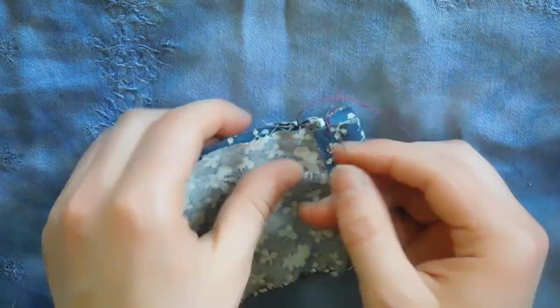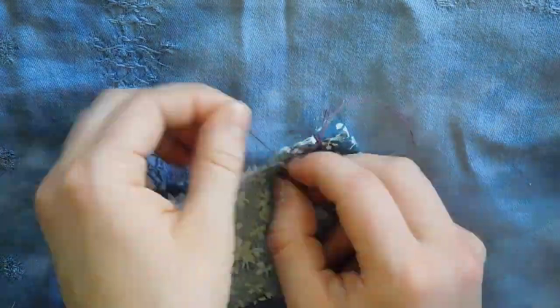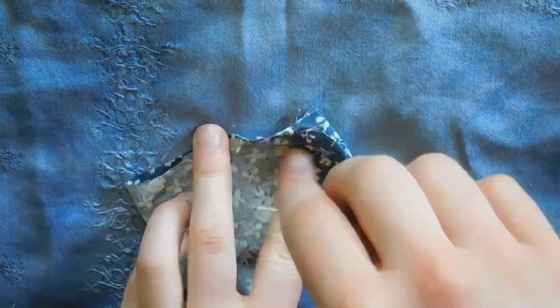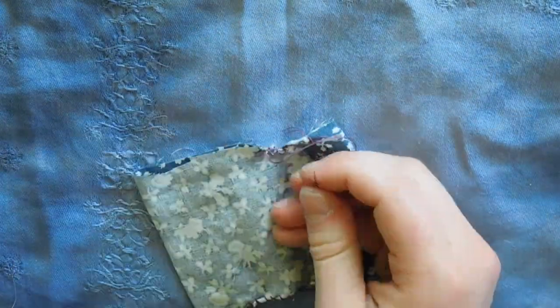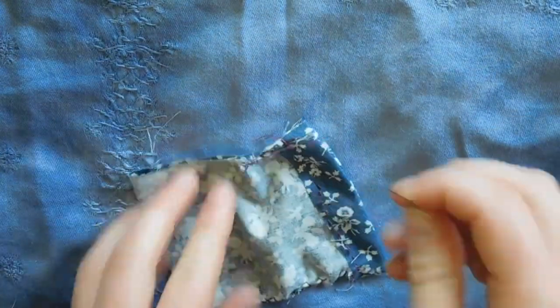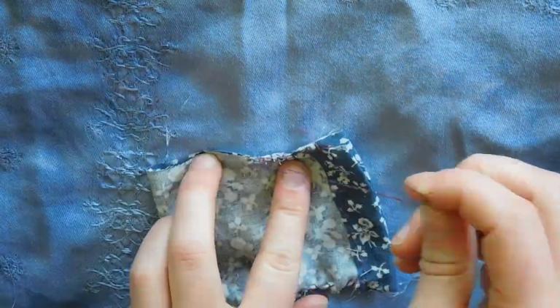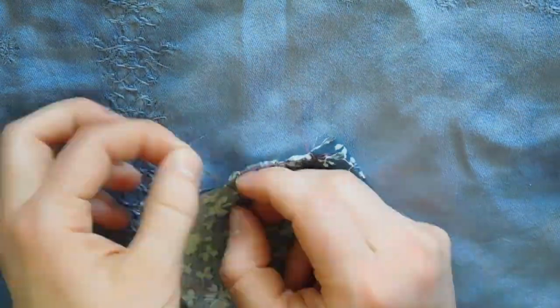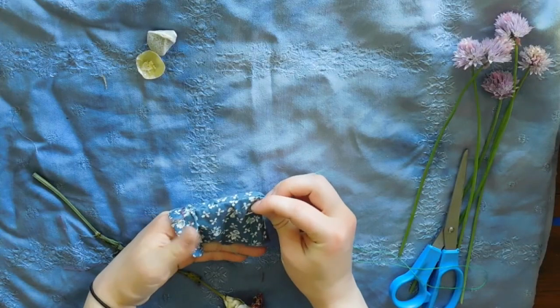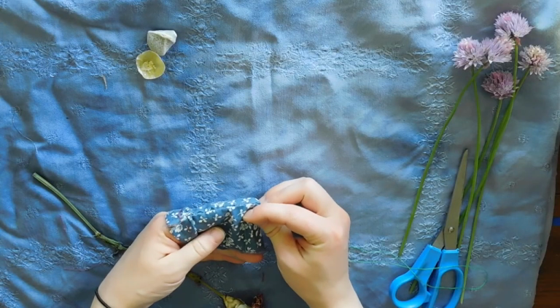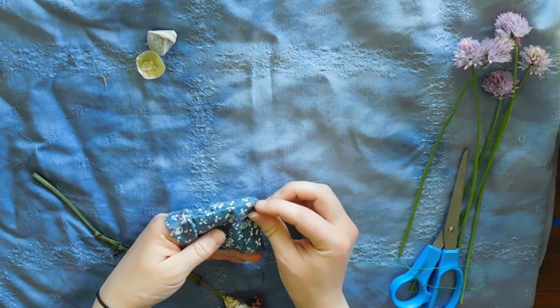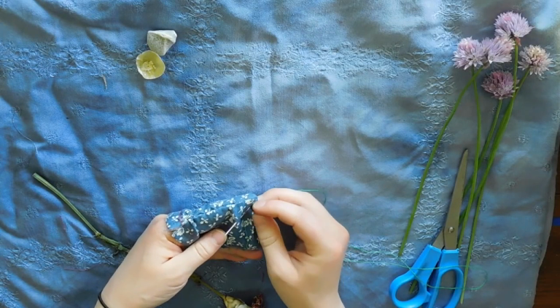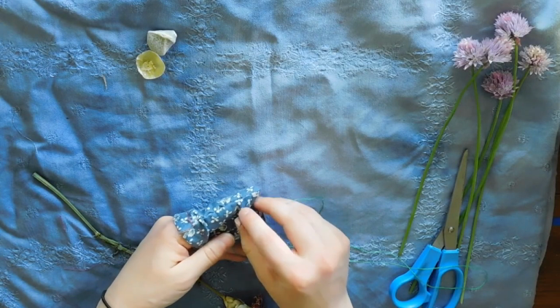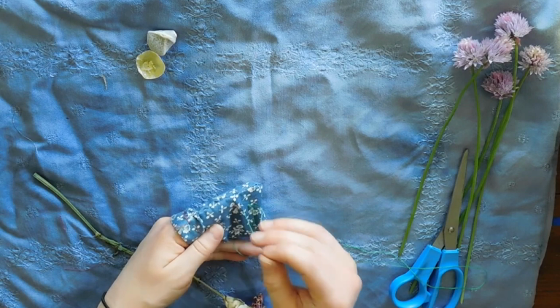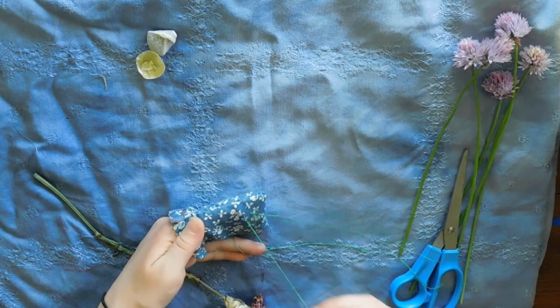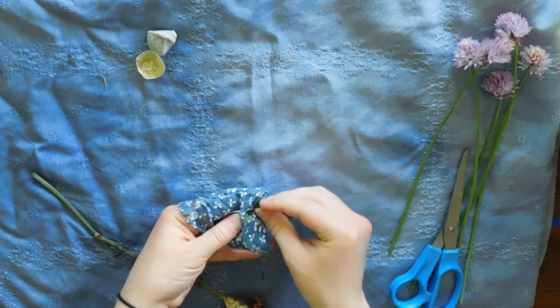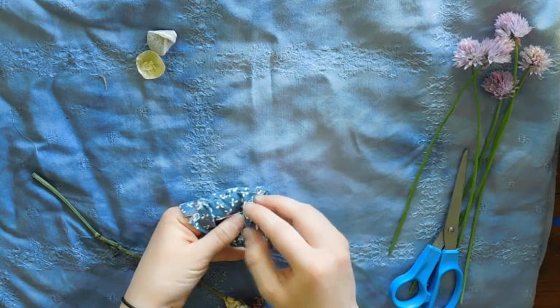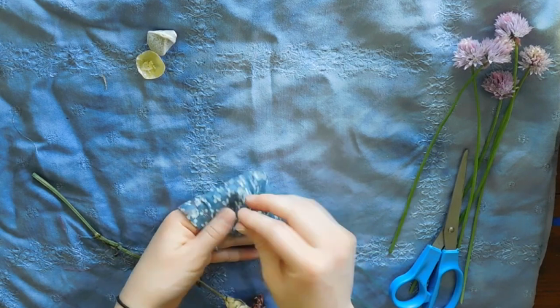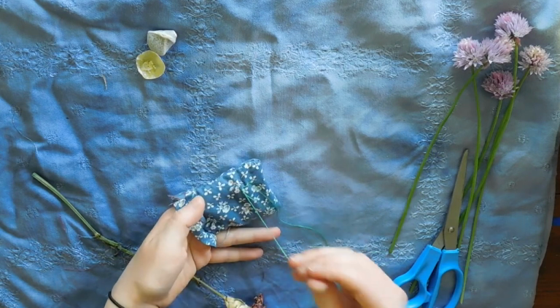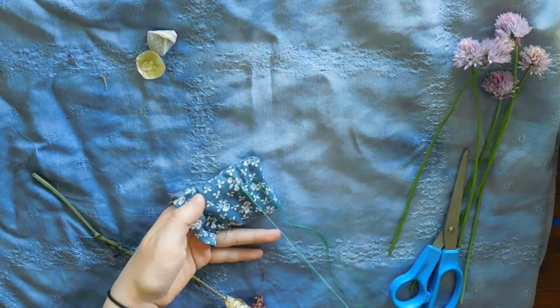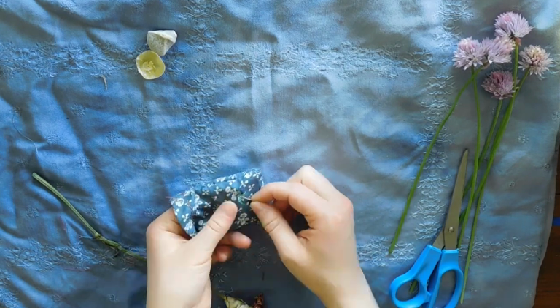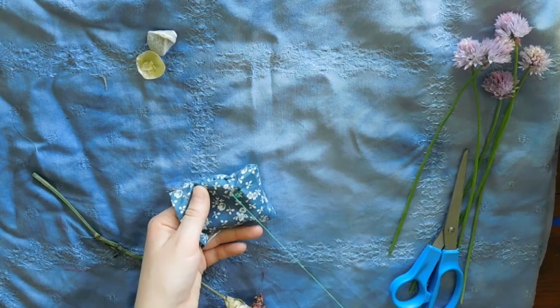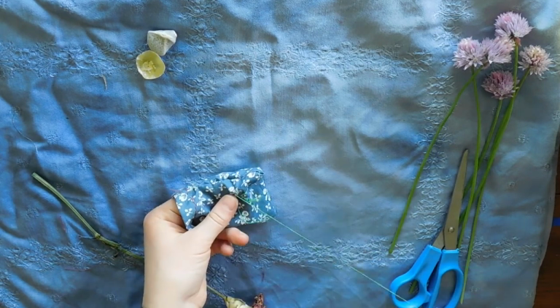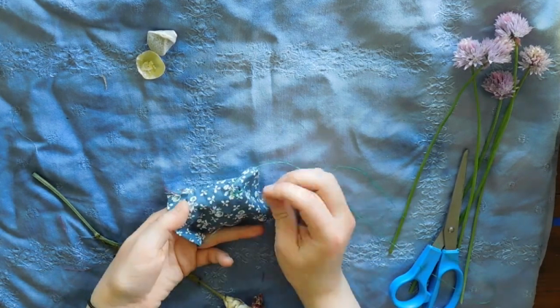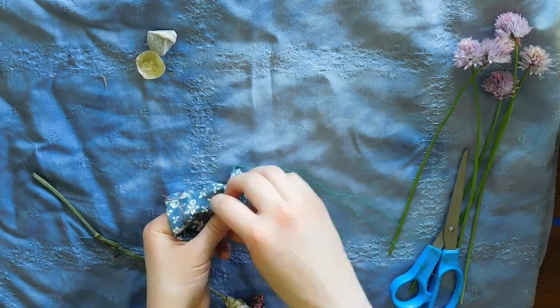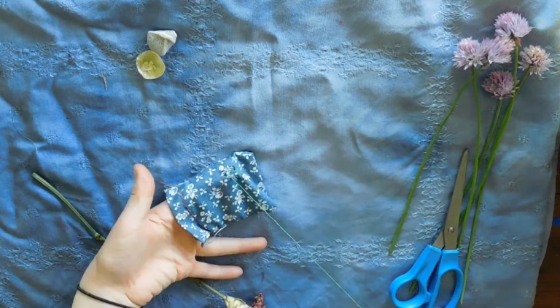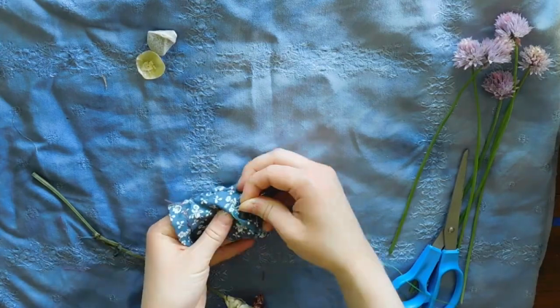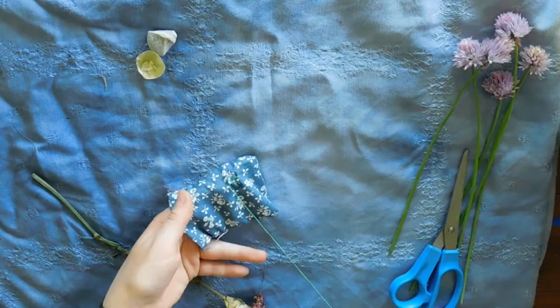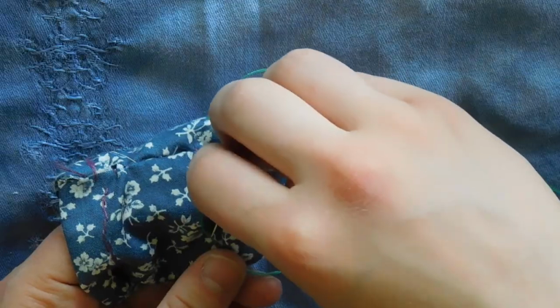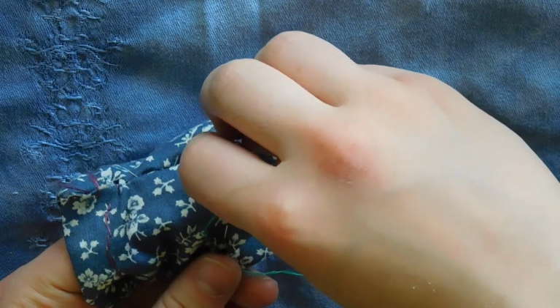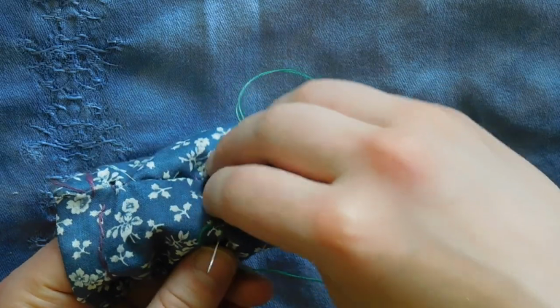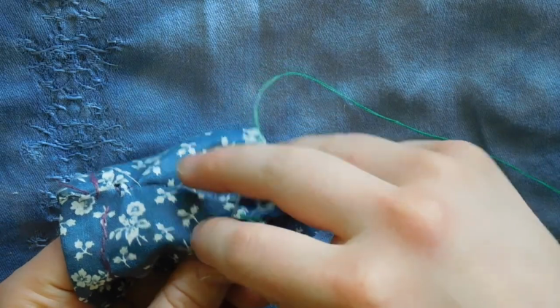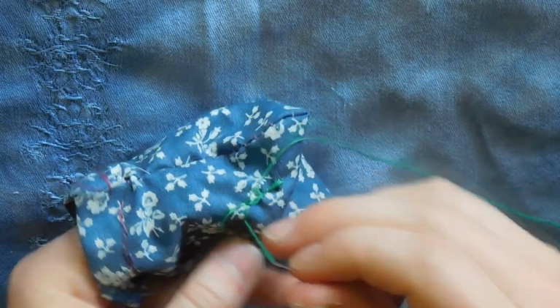For a fun decoration or nice little embellishment, I tried some embroidery. Not saying I'm very good at embroidery, nor was I using any techniques, but I really do like the outcome.